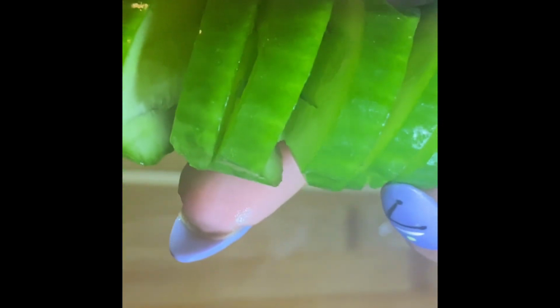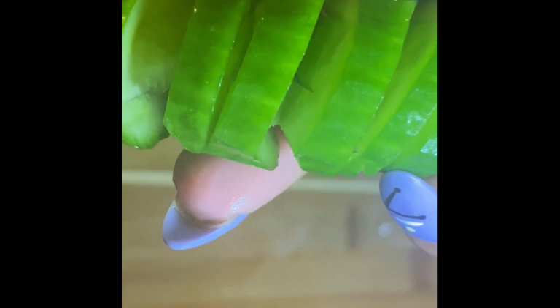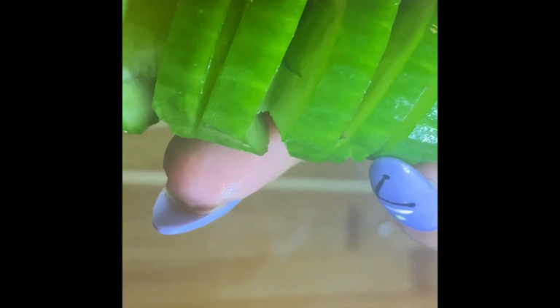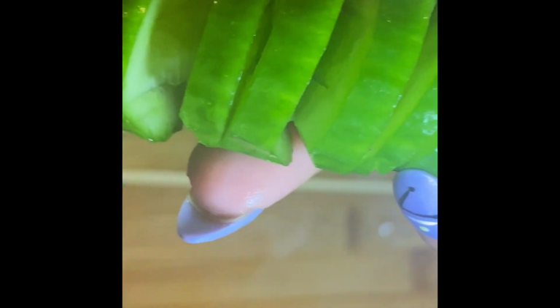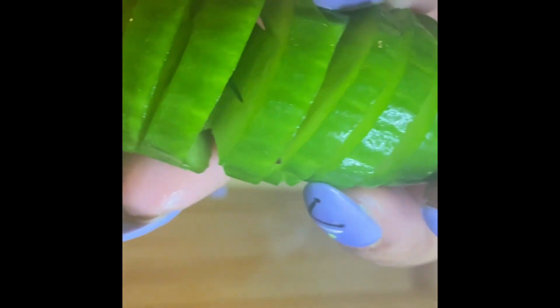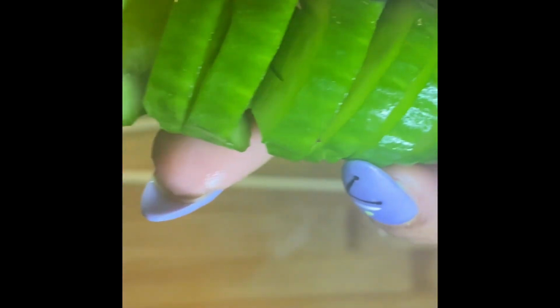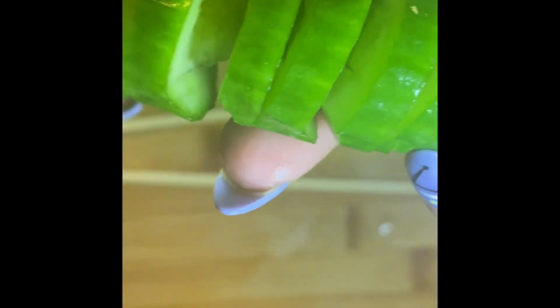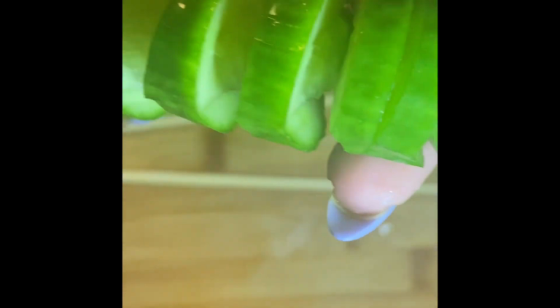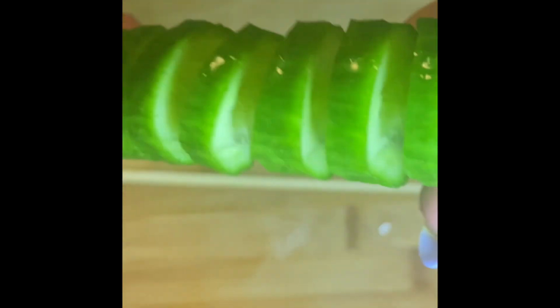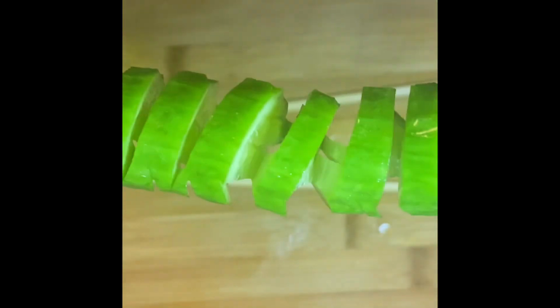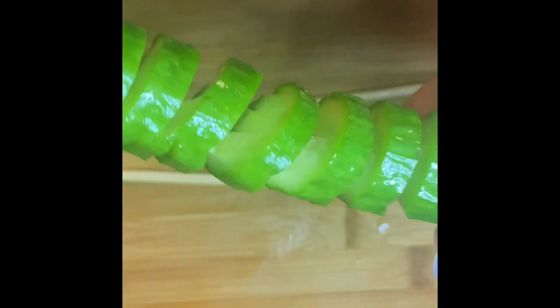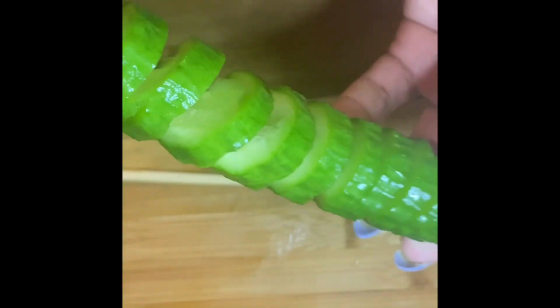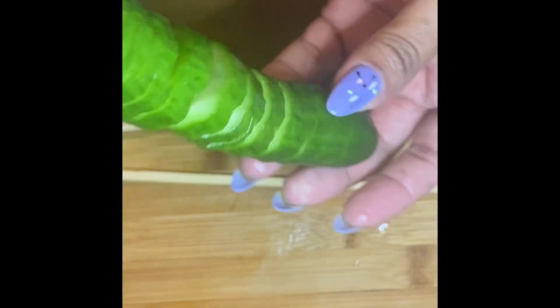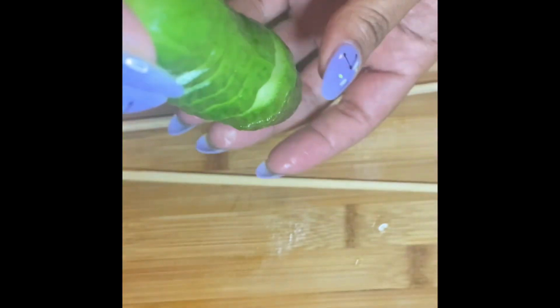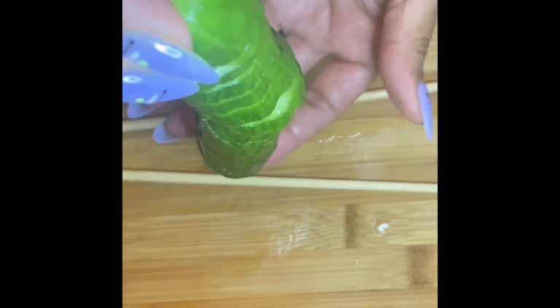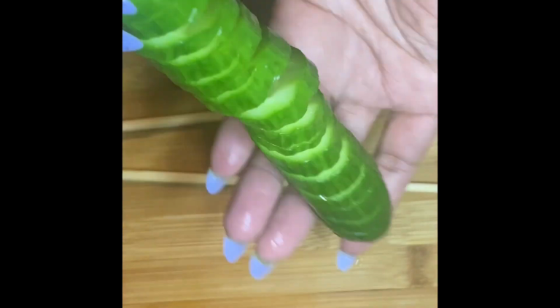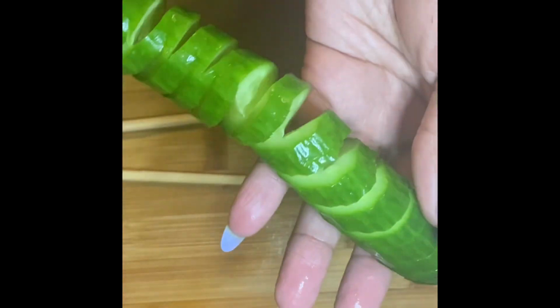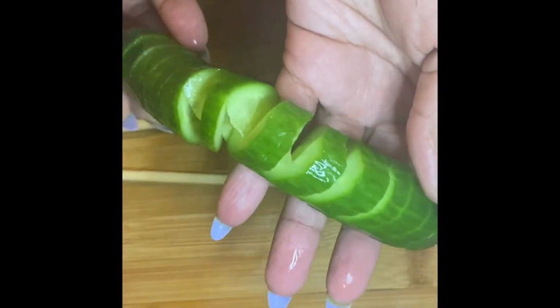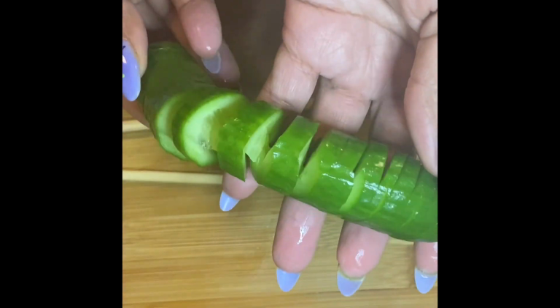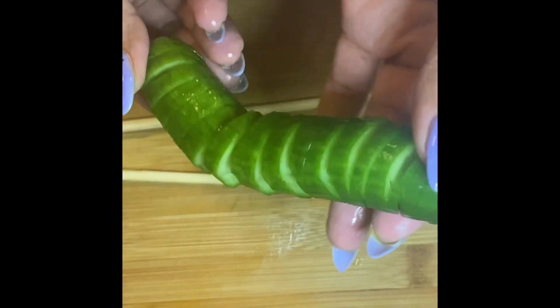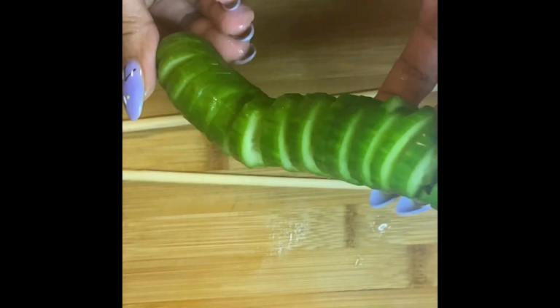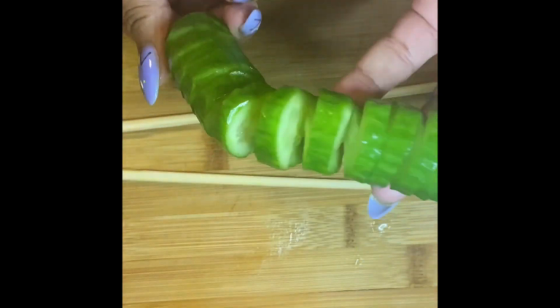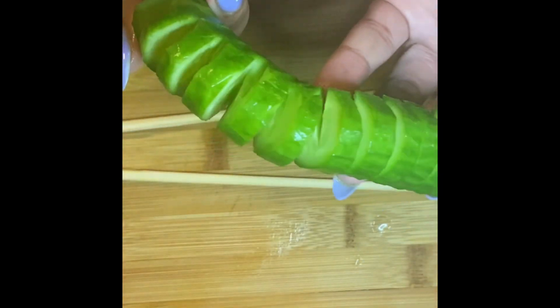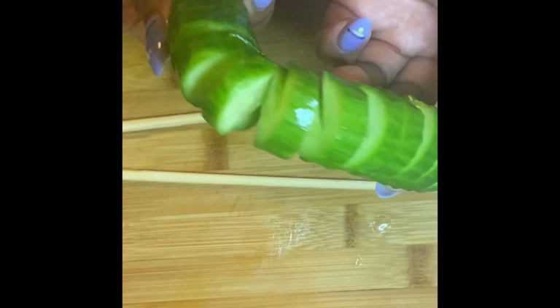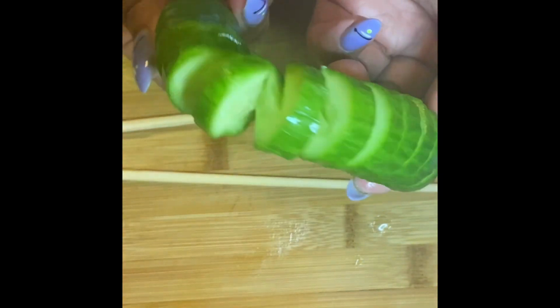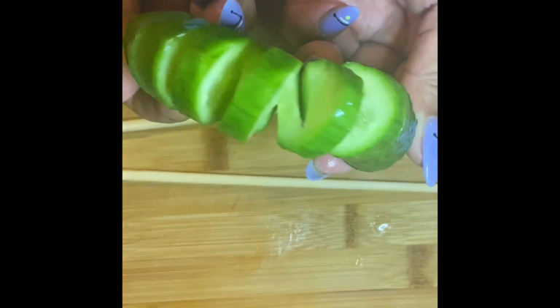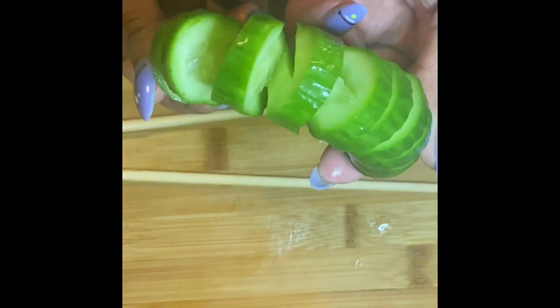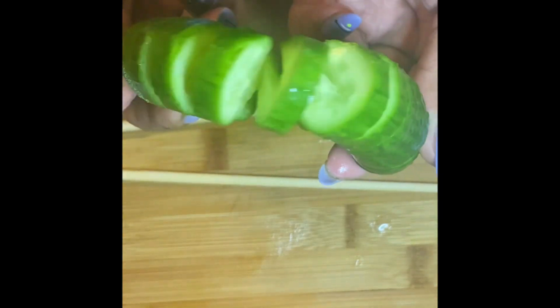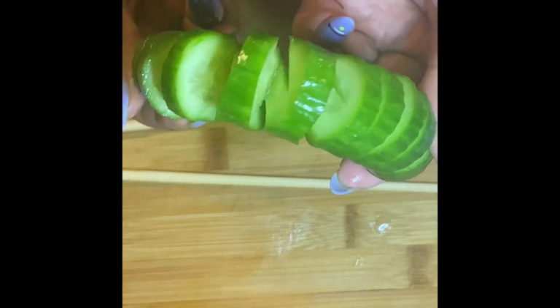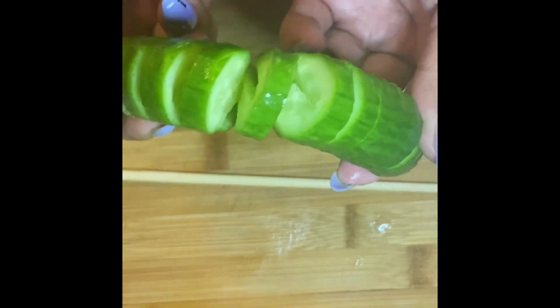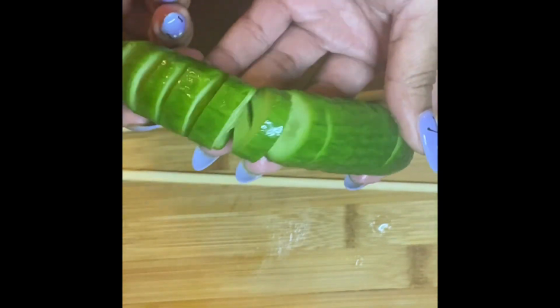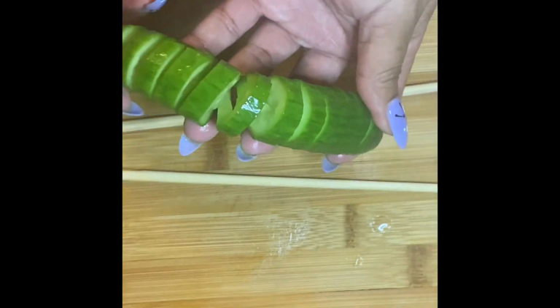Oh, here we go! It makes it nice and cute and springy — a lovely presentation. It's delicious because I love cucumbers. If you're not into this, sorry, but this is for my cucumber lovers like me!